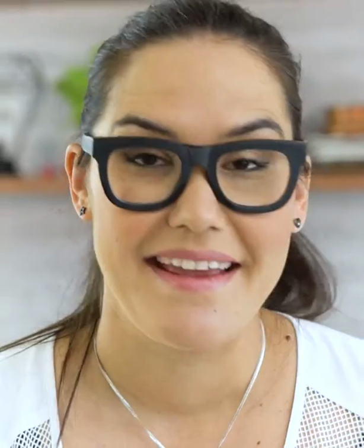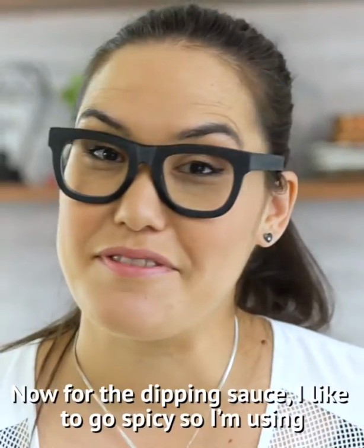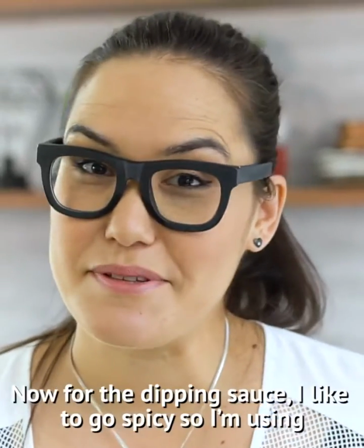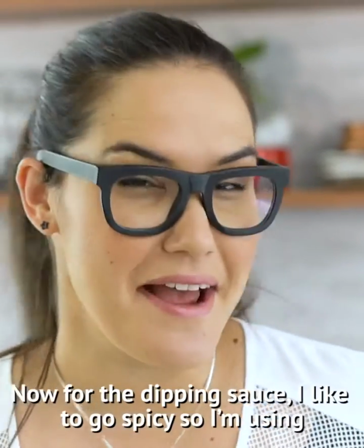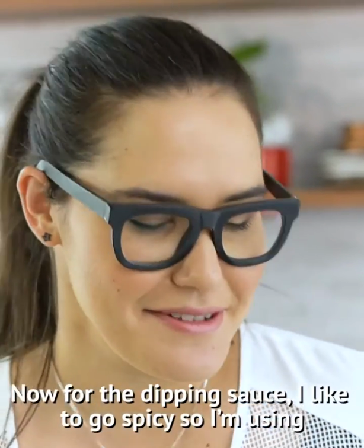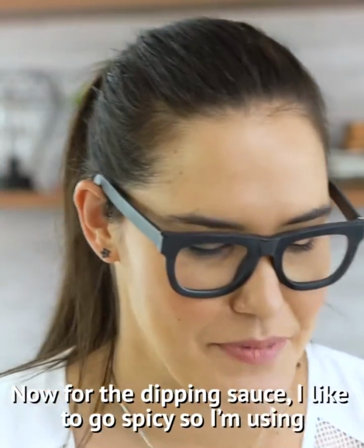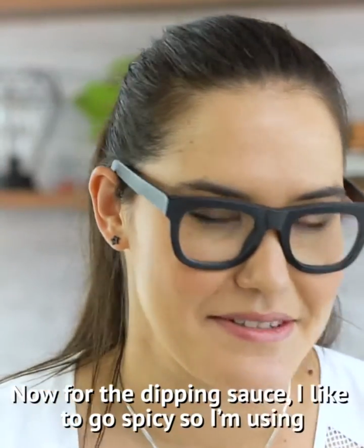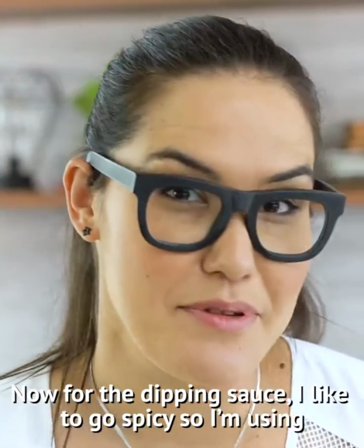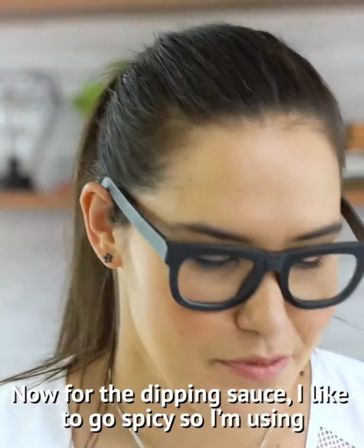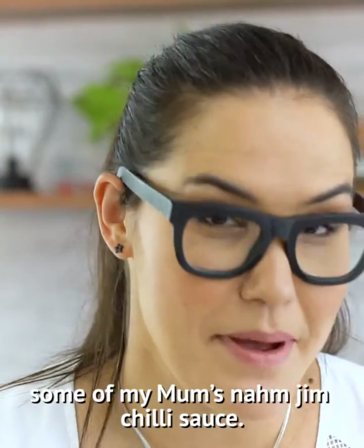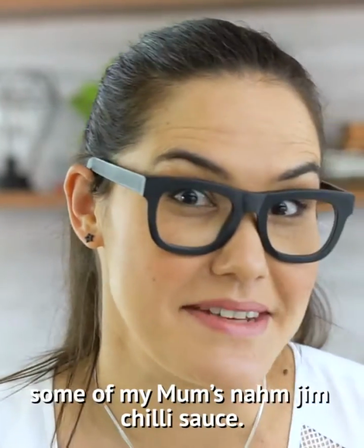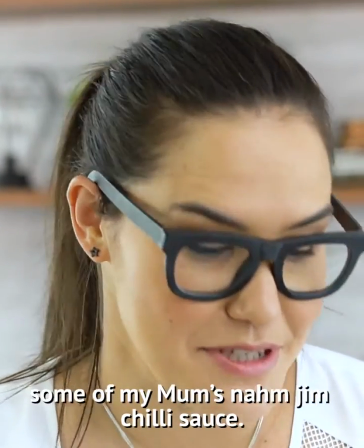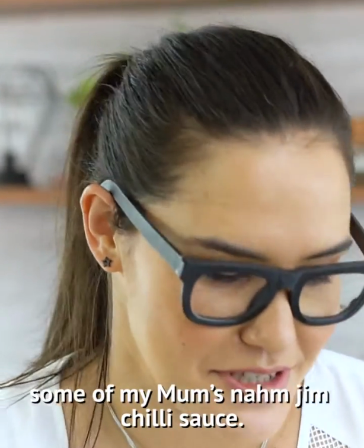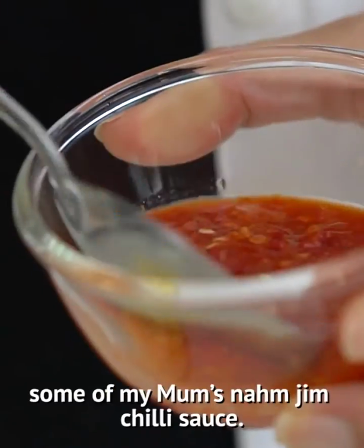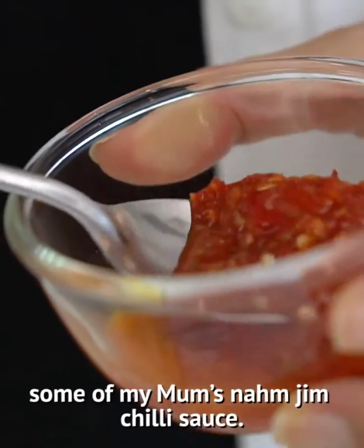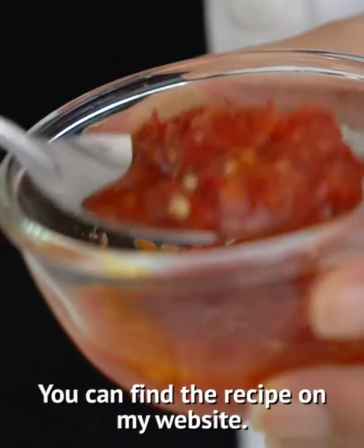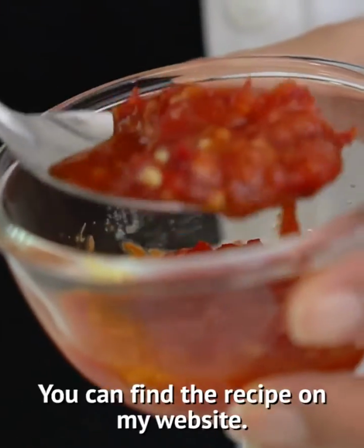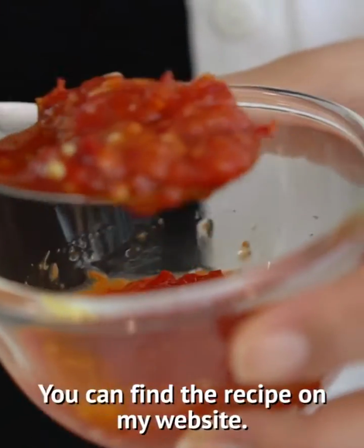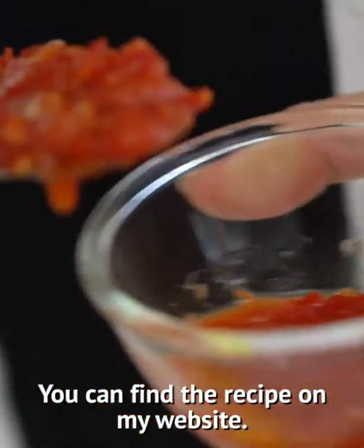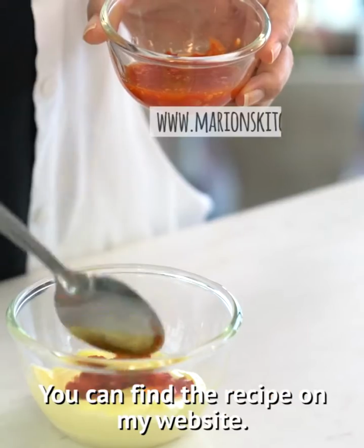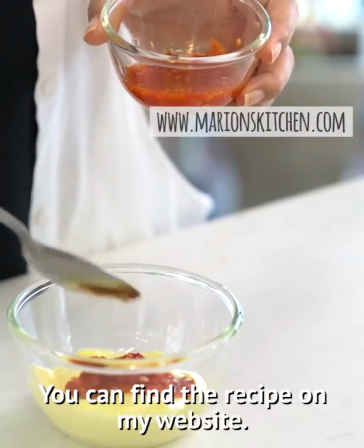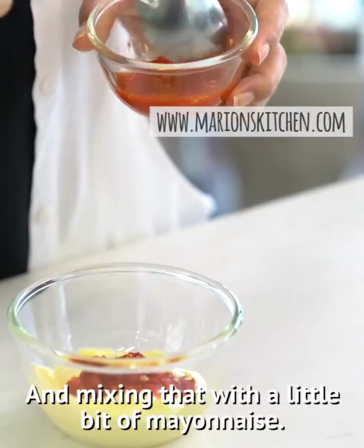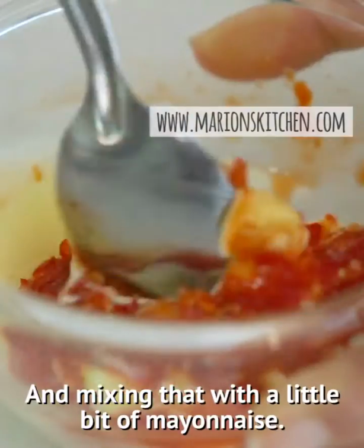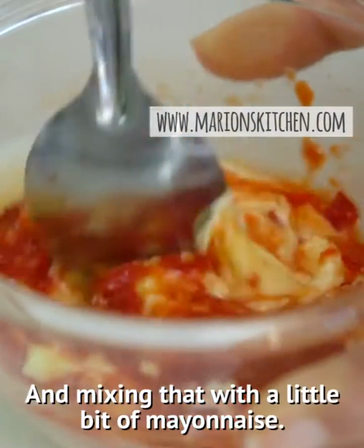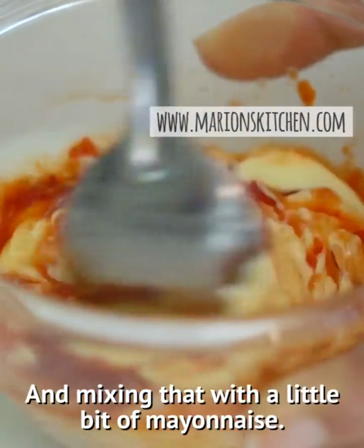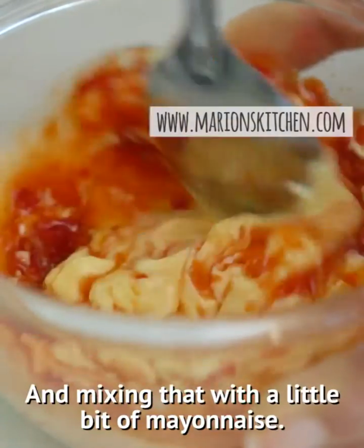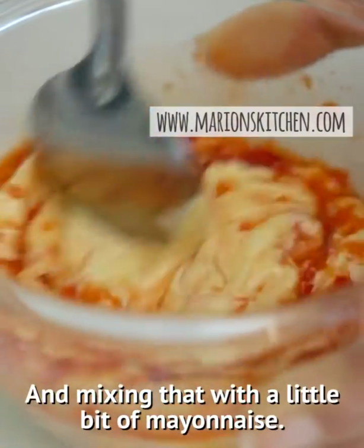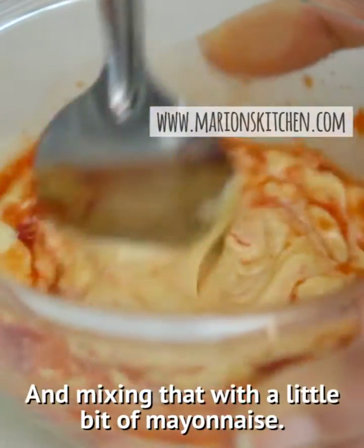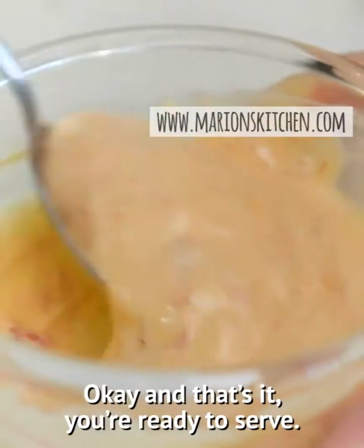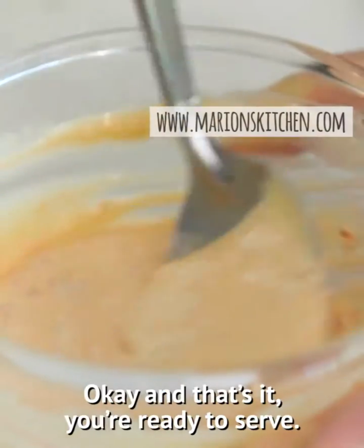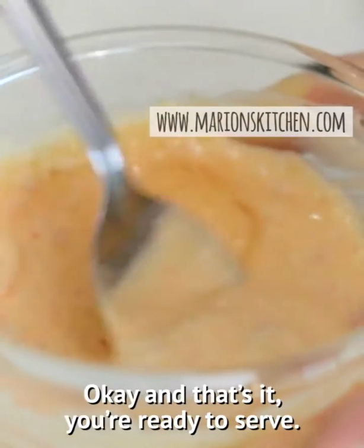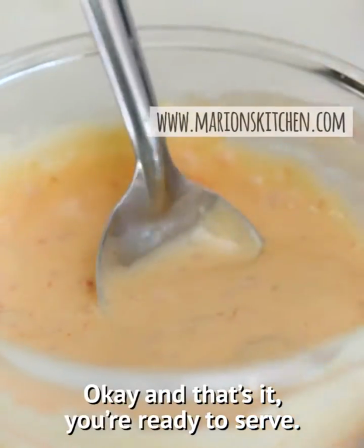Now for the dipping sauce, I like to go spicy. I'm using some of my mum's num dim chilli sauce — you can find the recipe on my website — and mixing that with a little bit of mayonnaise. And that's it. You're ready to serve.